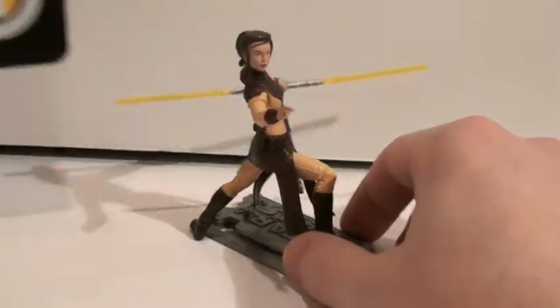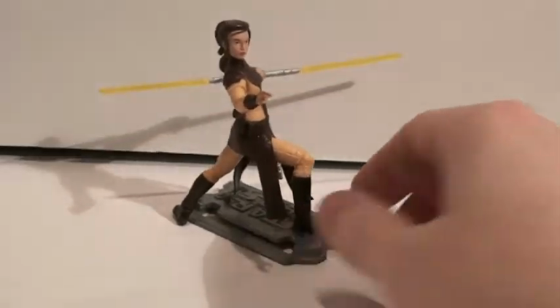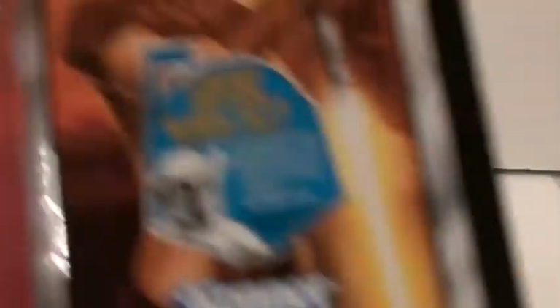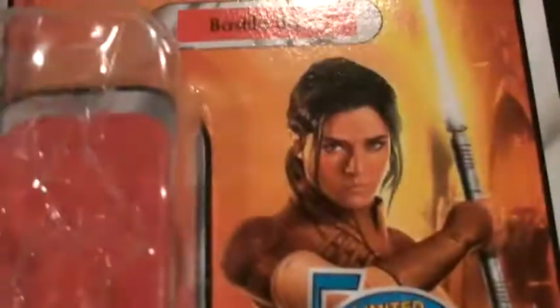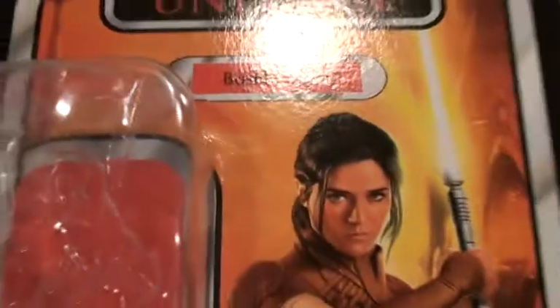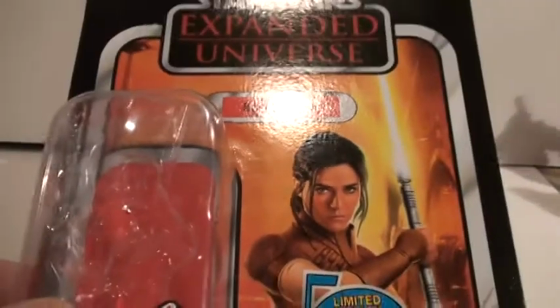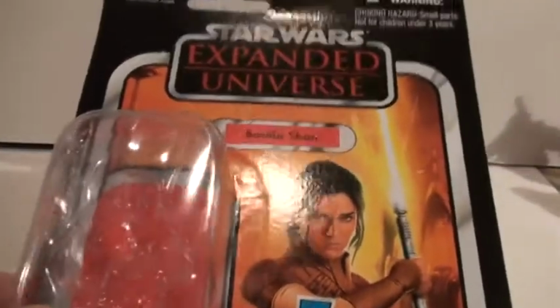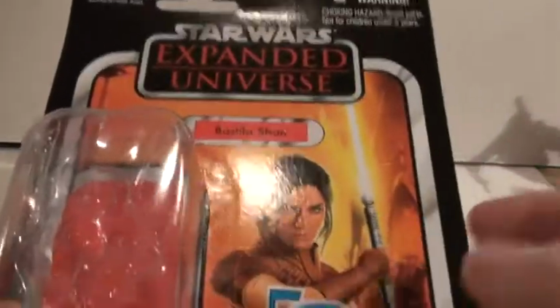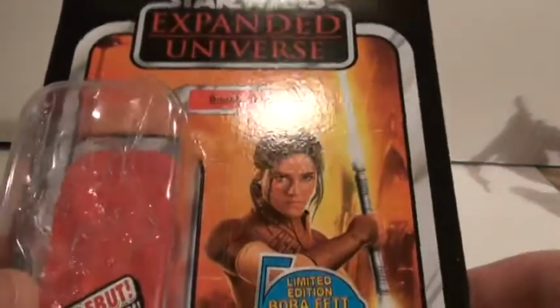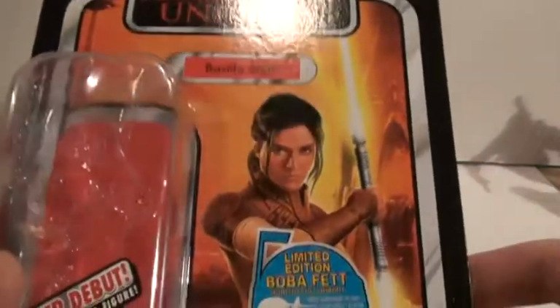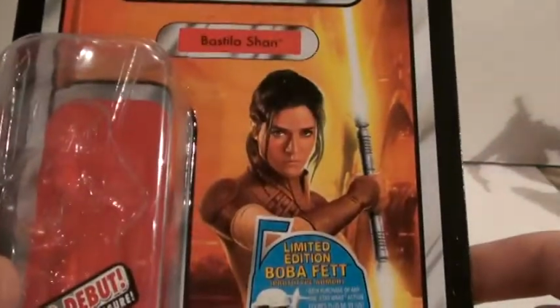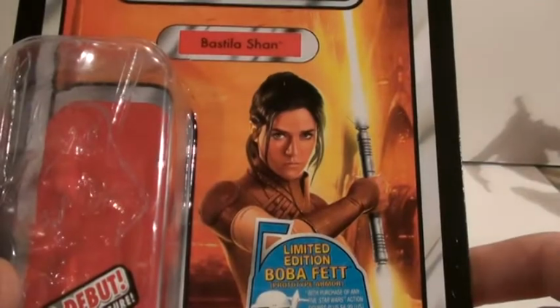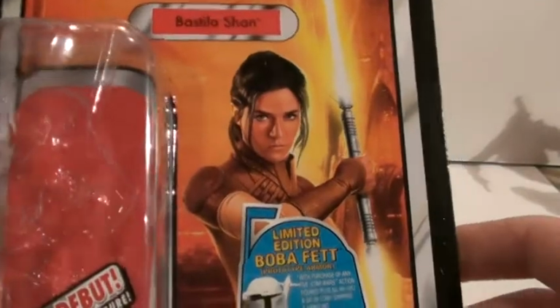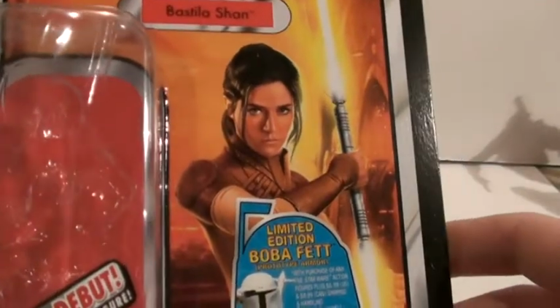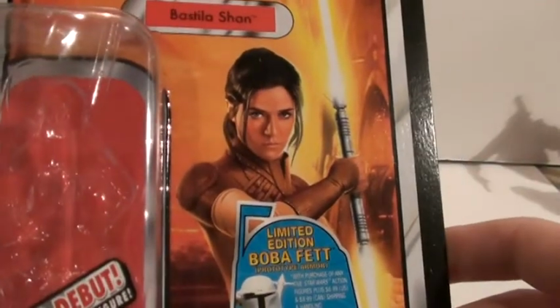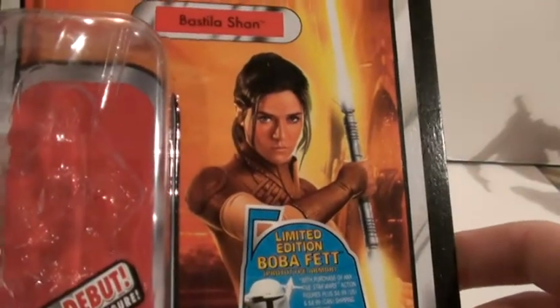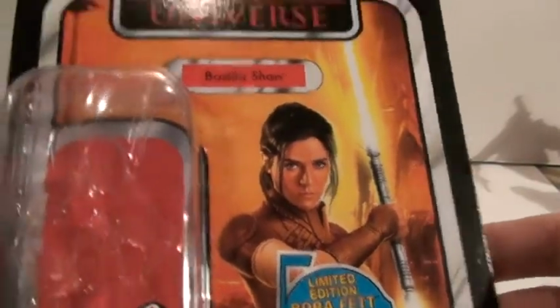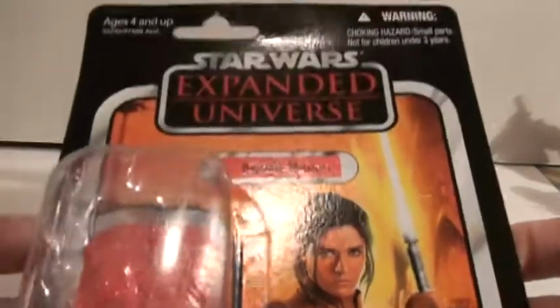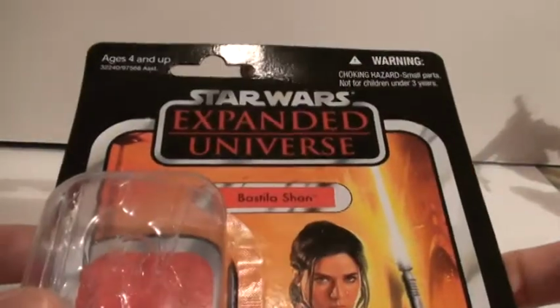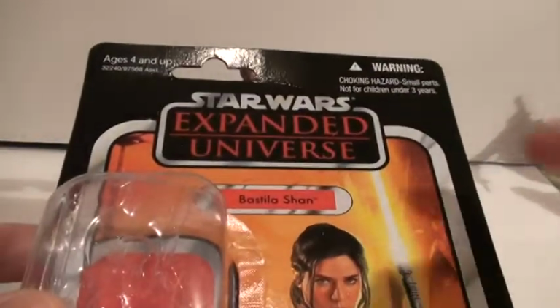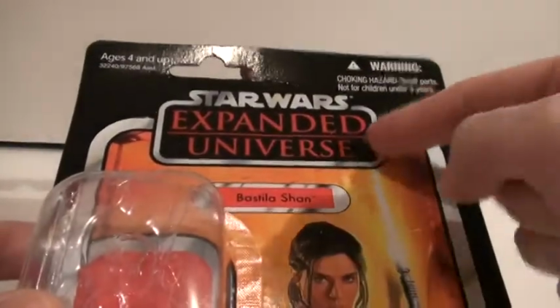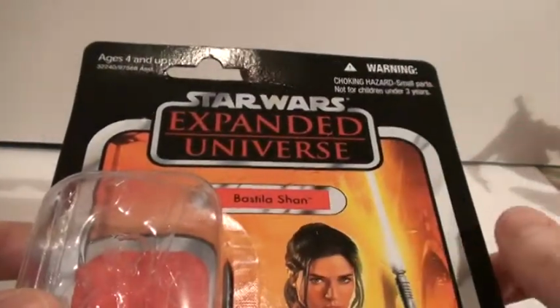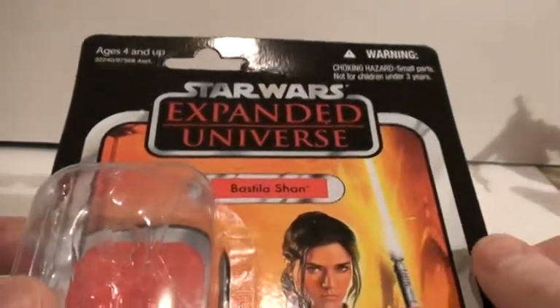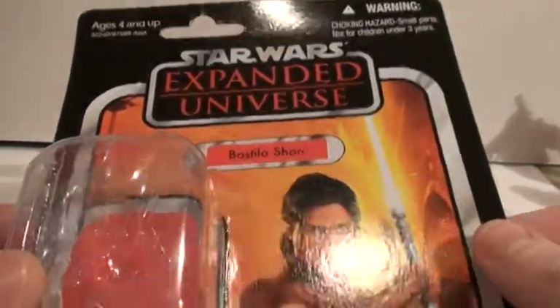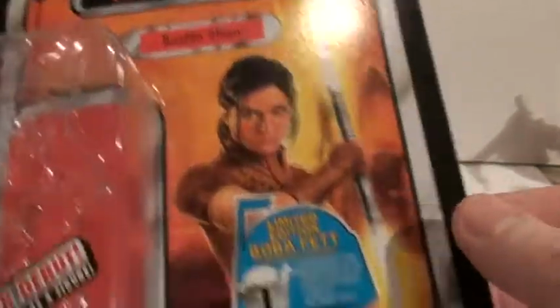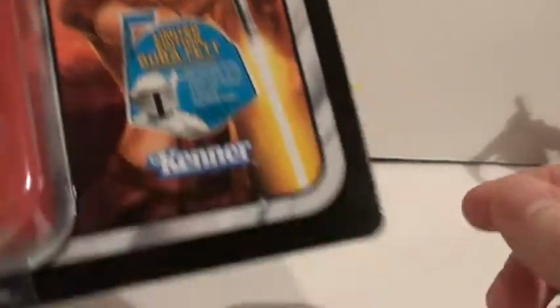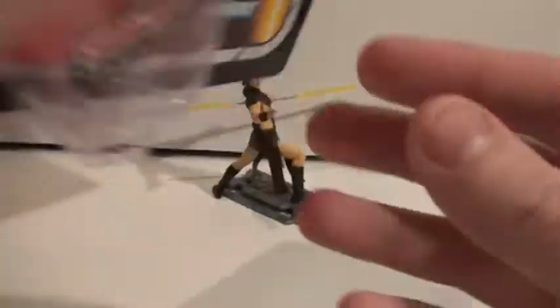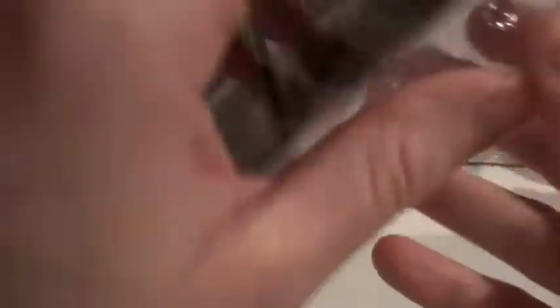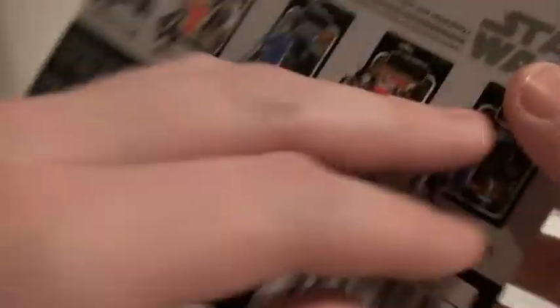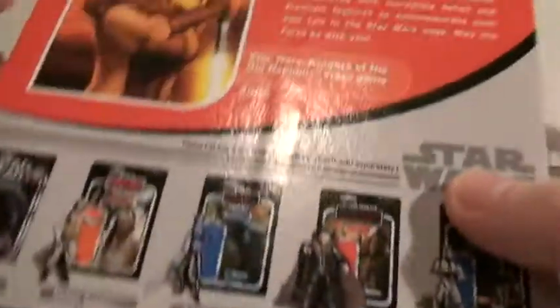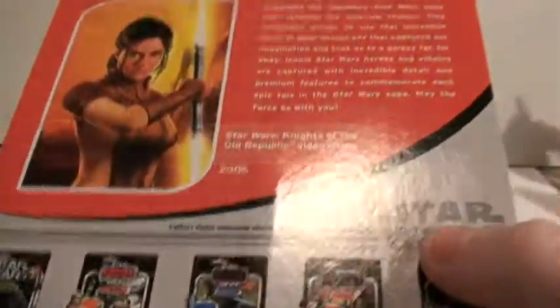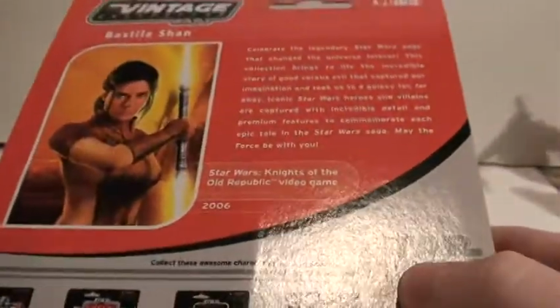Let's look at the packaging she comes in. I really like this picture of her — it's really cool. As you can see, she's part of the Expanded Universe. She's from a video game called Knights of the Old Republic.